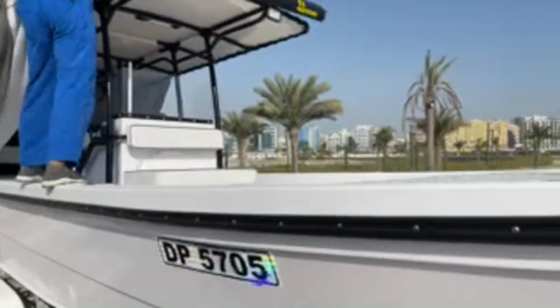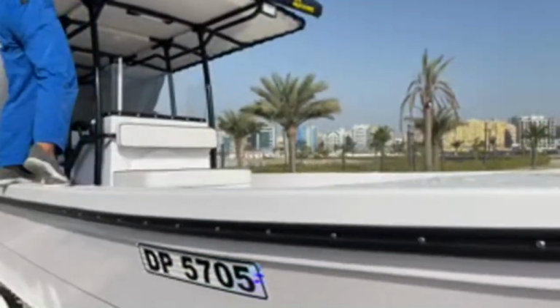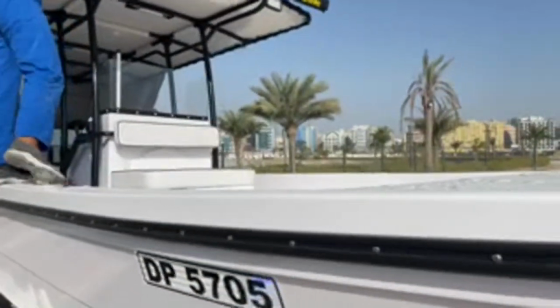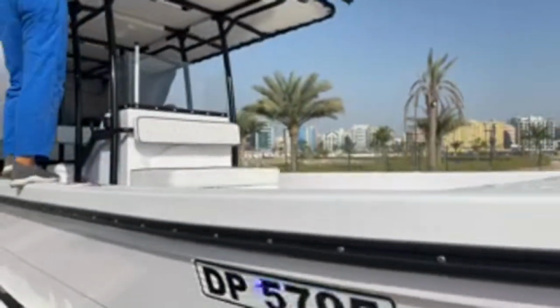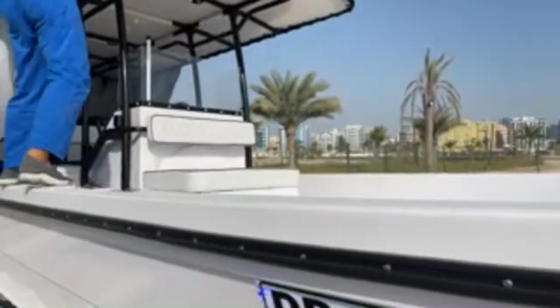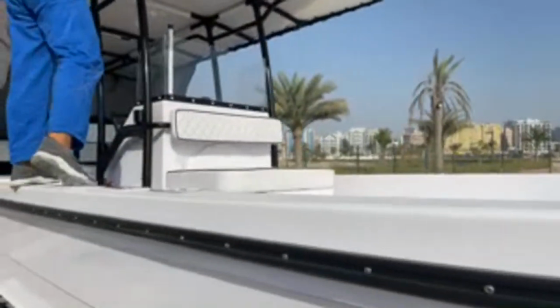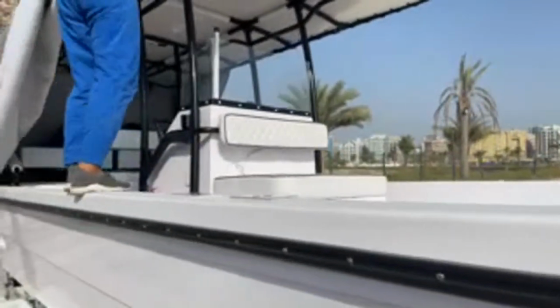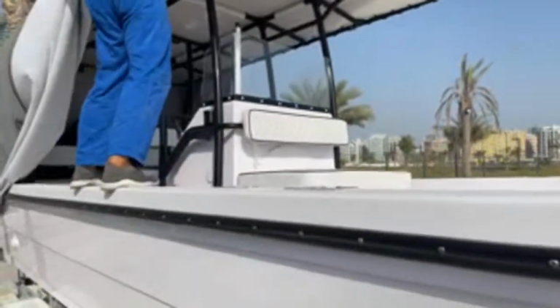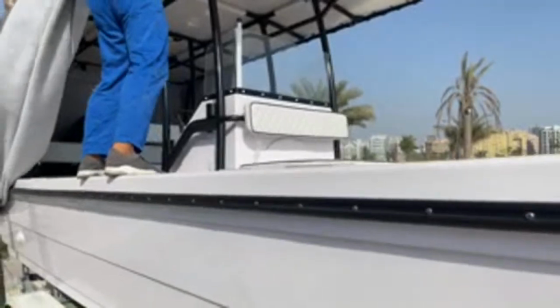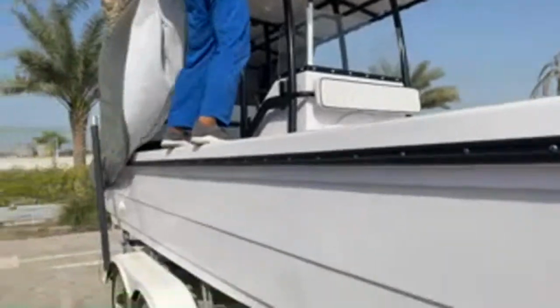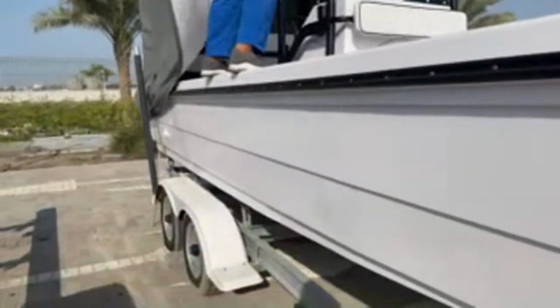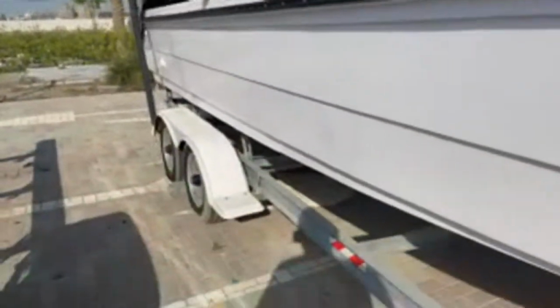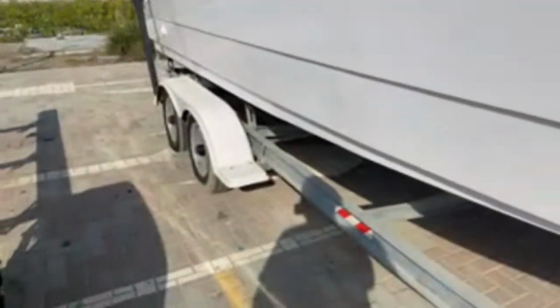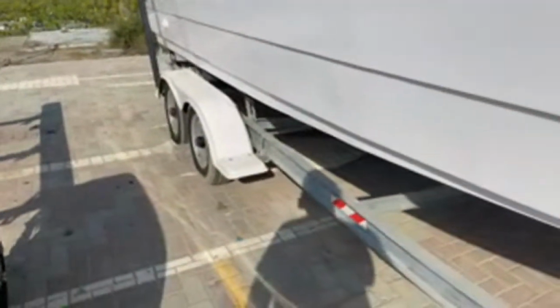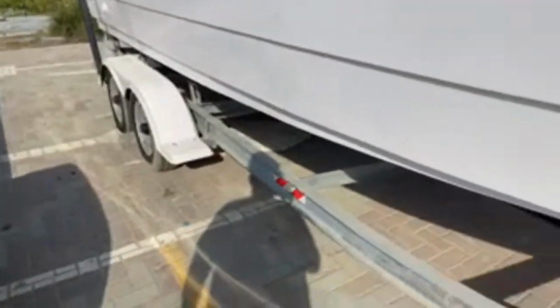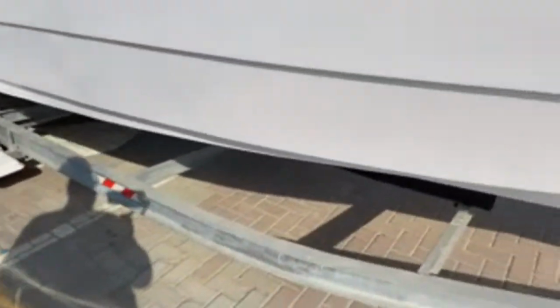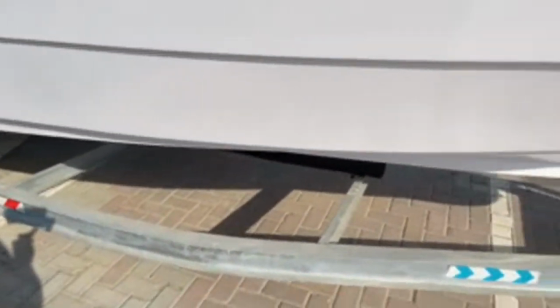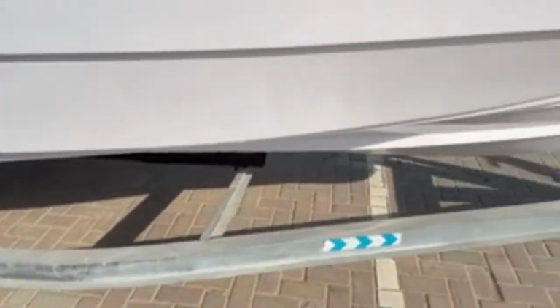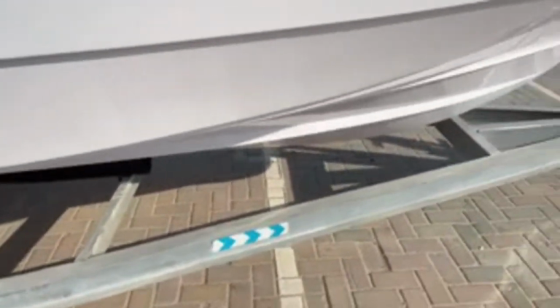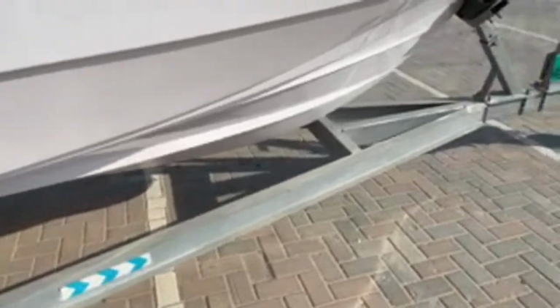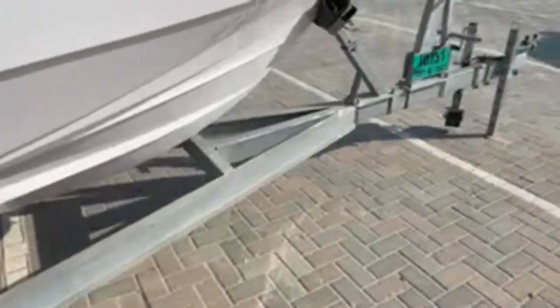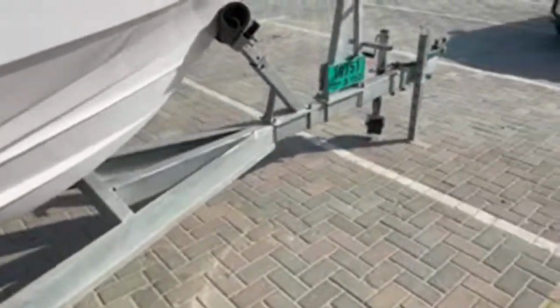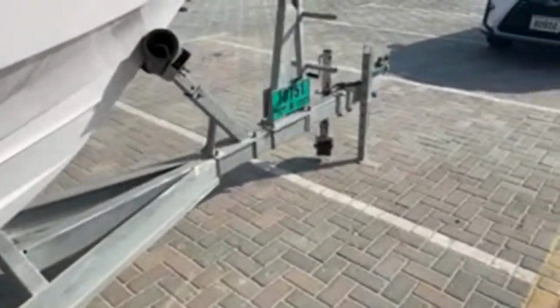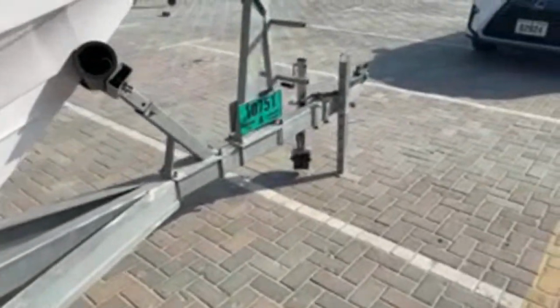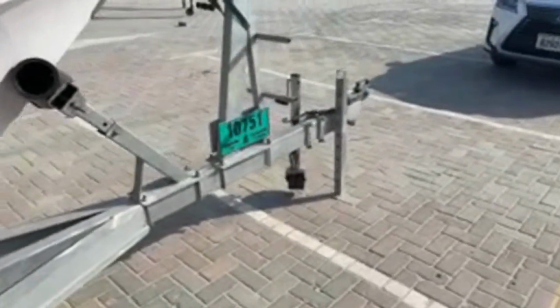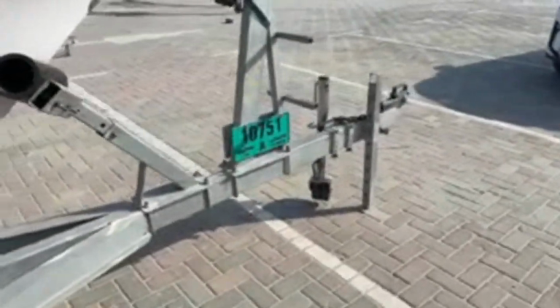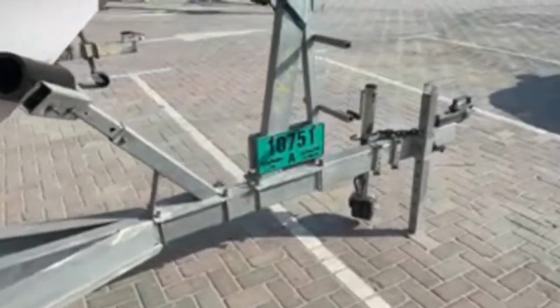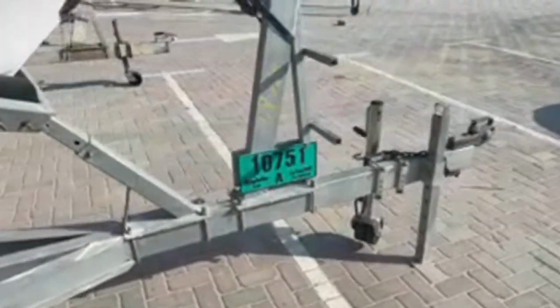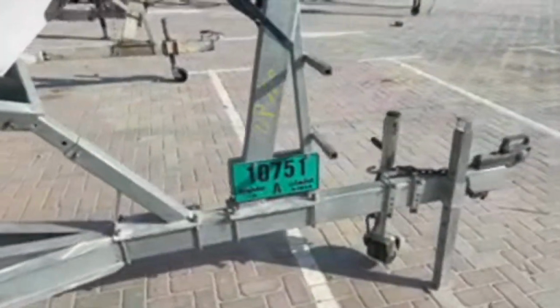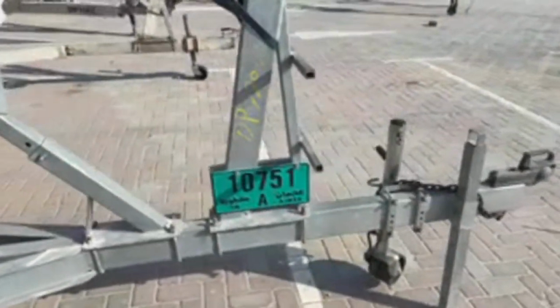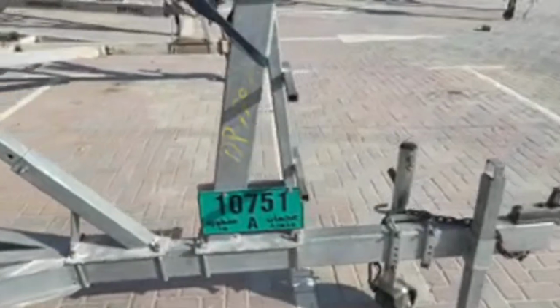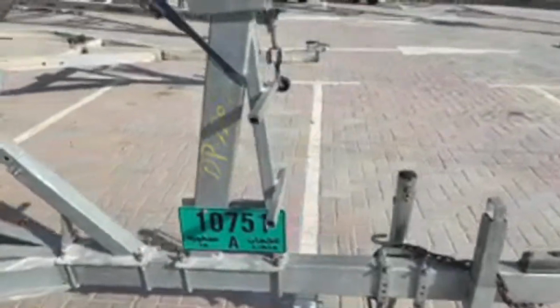The boat is pretty well equipped. It comes with a trailer which is like new — as you can see, that's a registration number for the trailer.